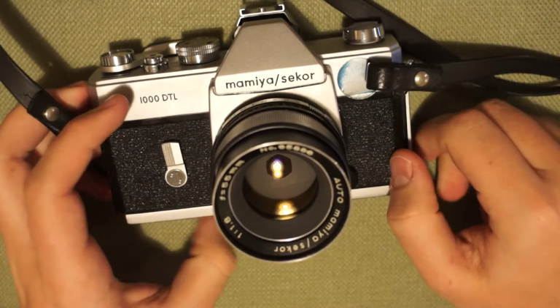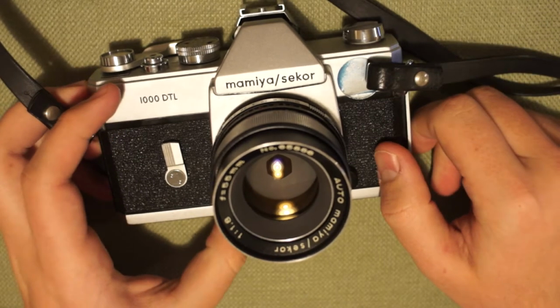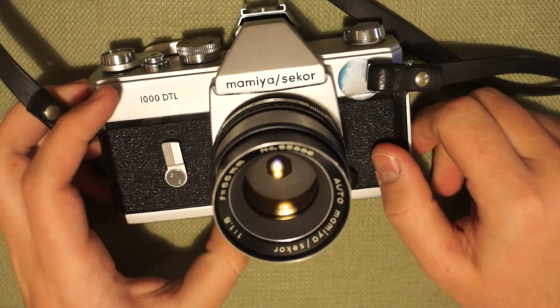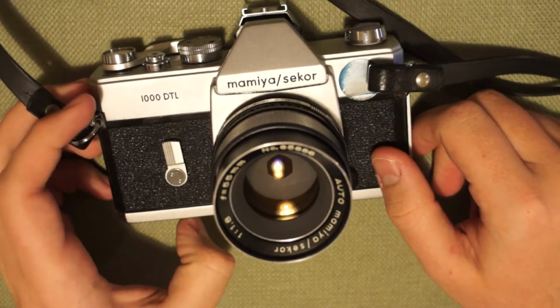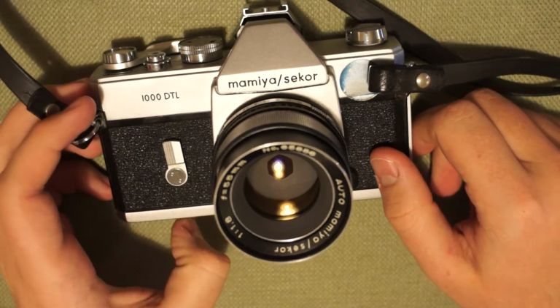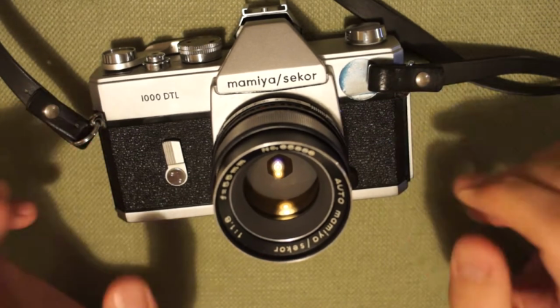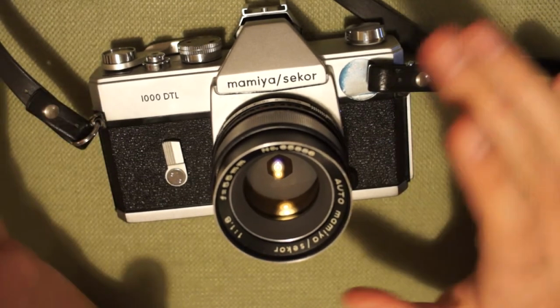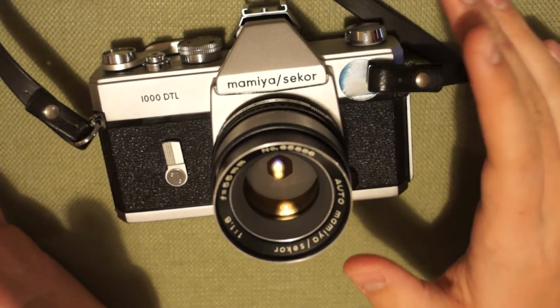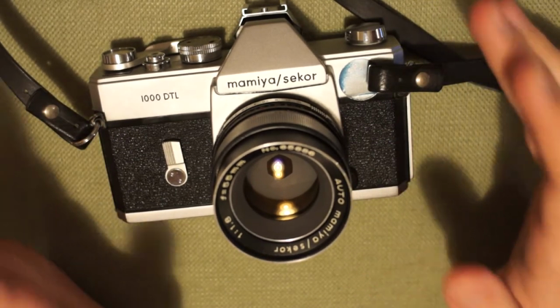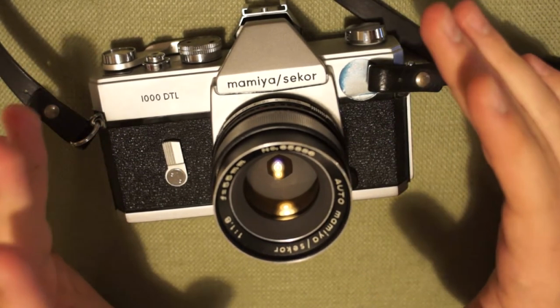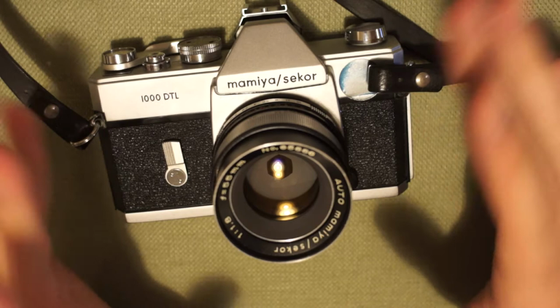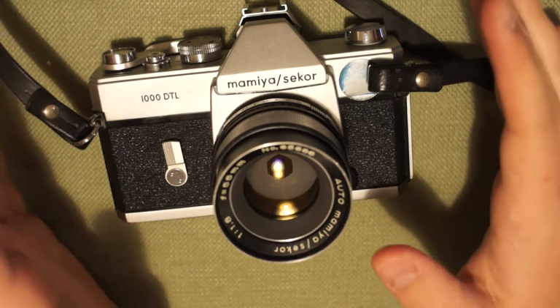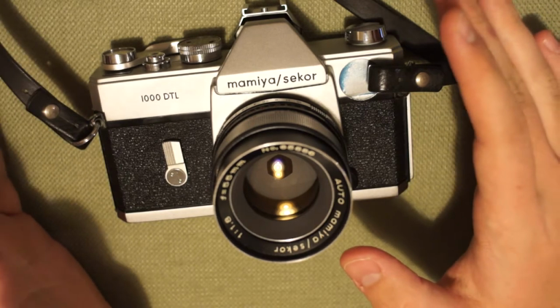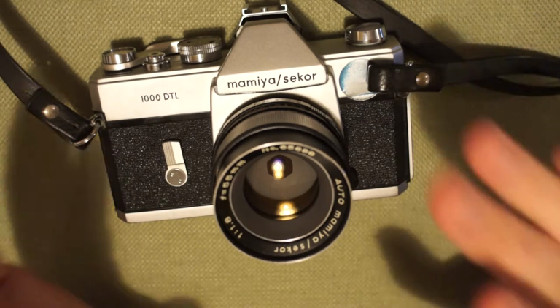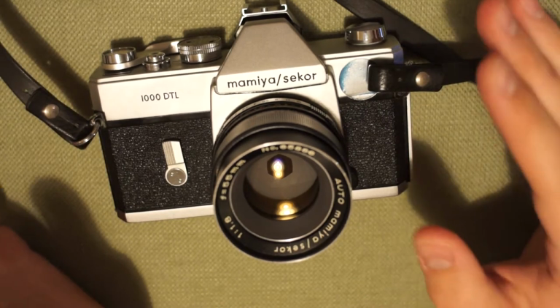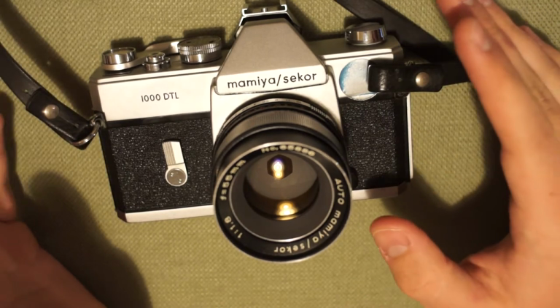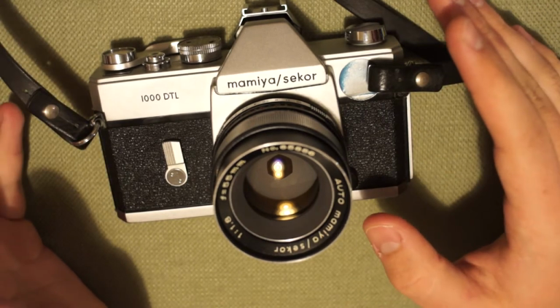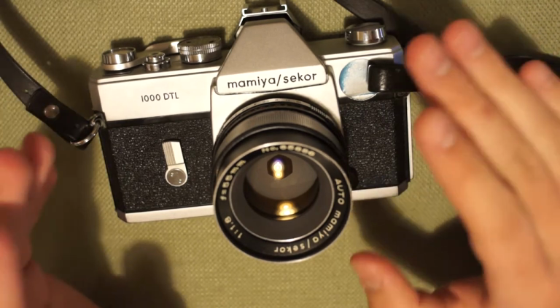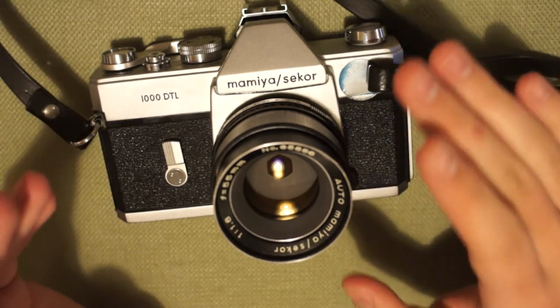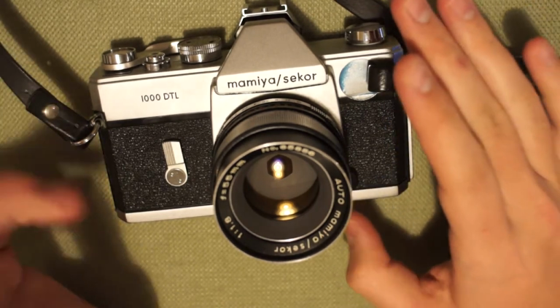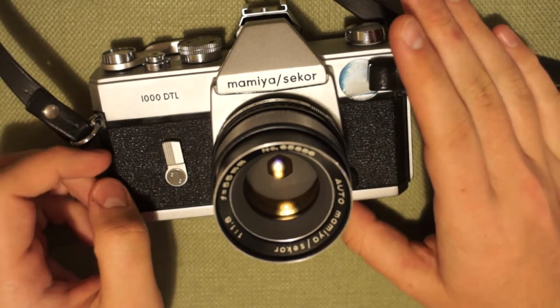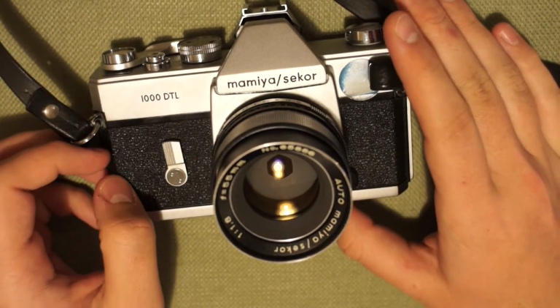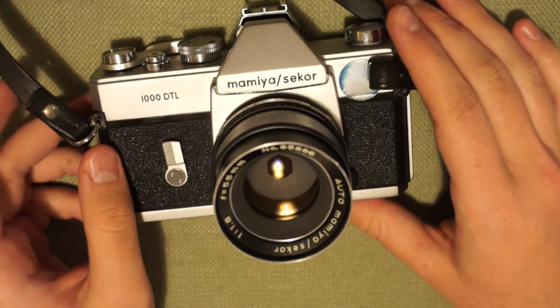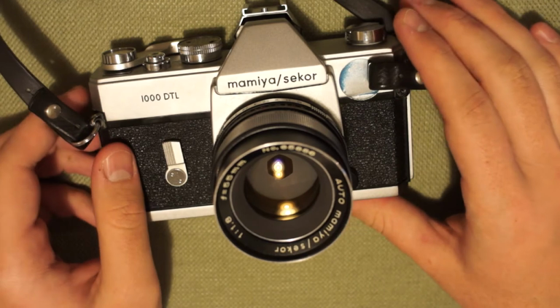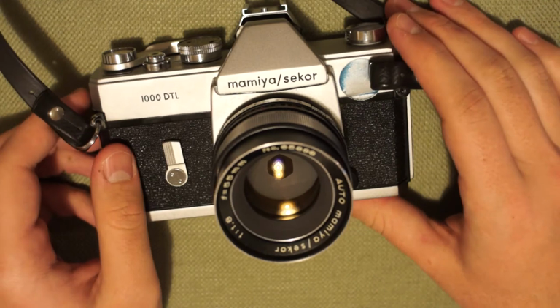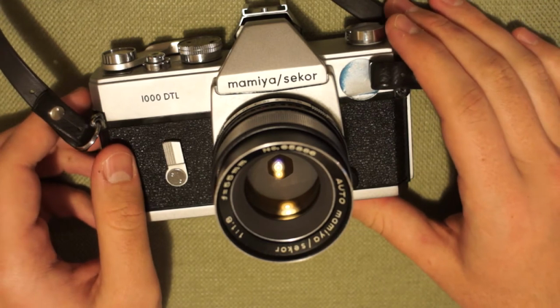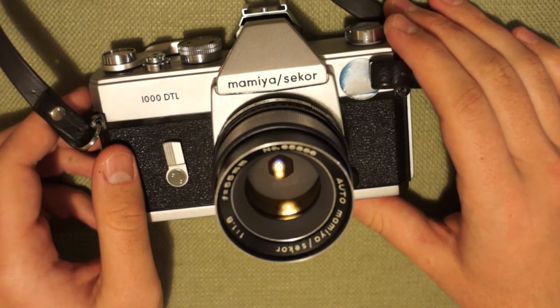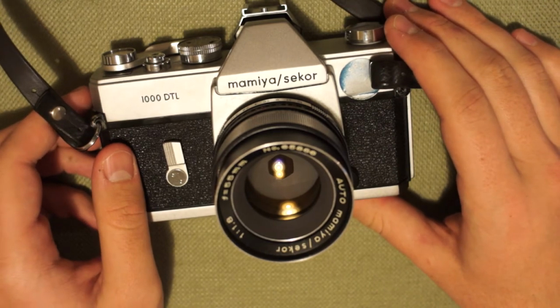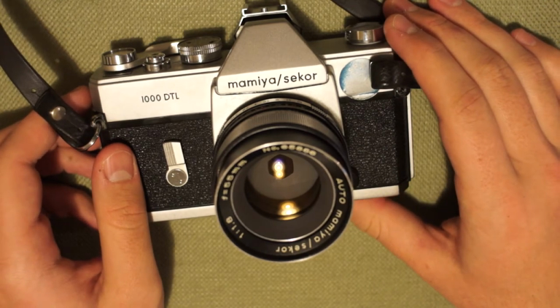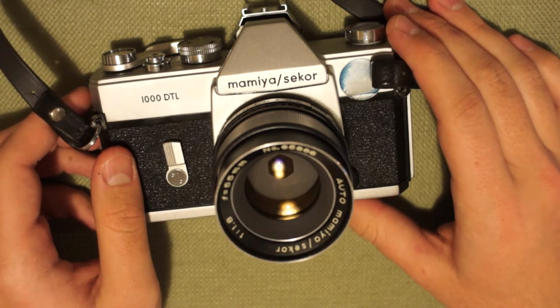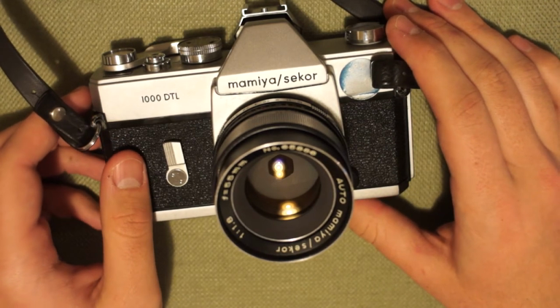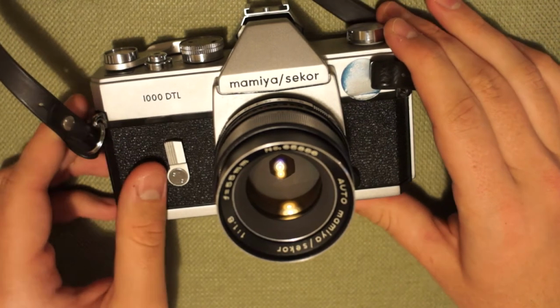There are a lot of great options and they are so common that you can find these cameras pretty much at any thrift store if you look. I want to cover the four cameras I have as well as some of the quirks of the system.